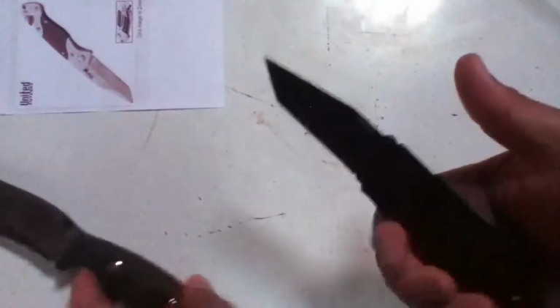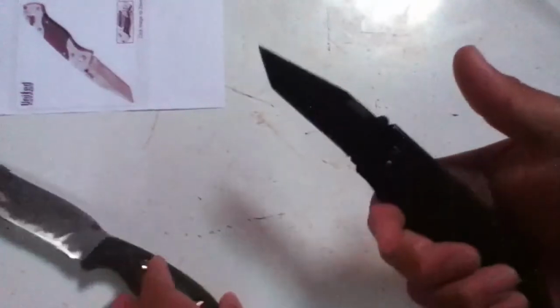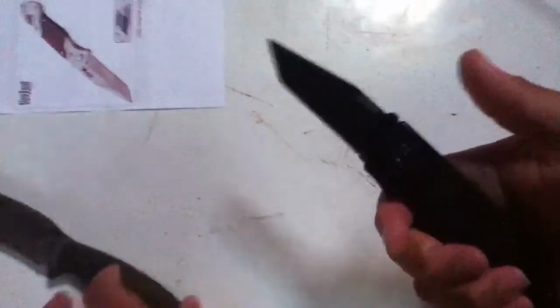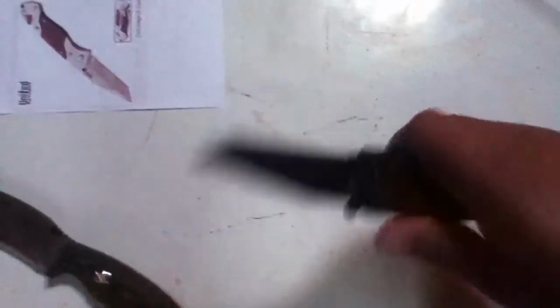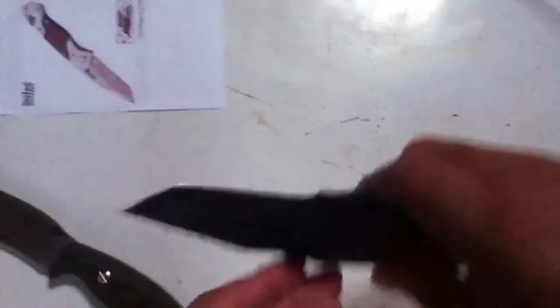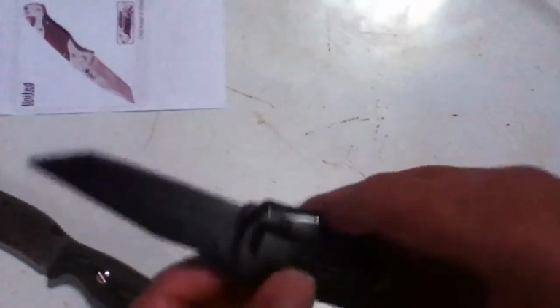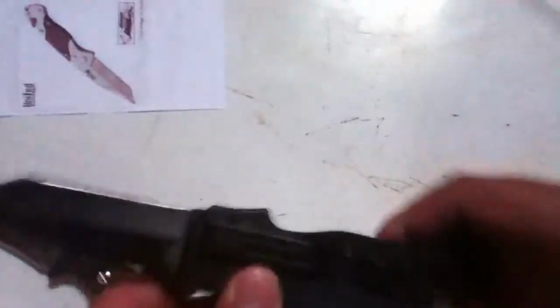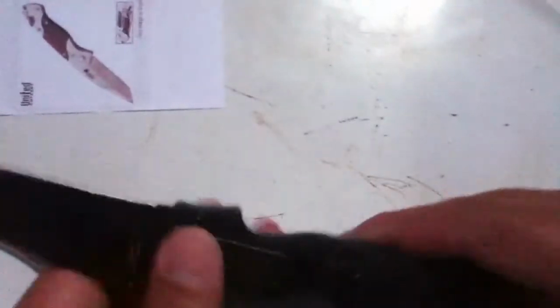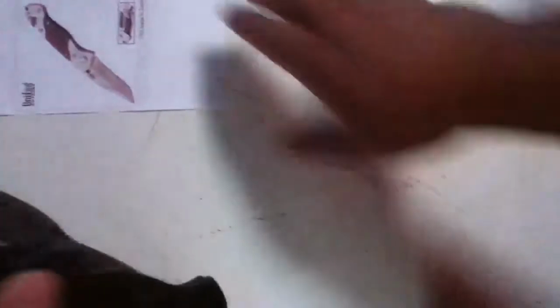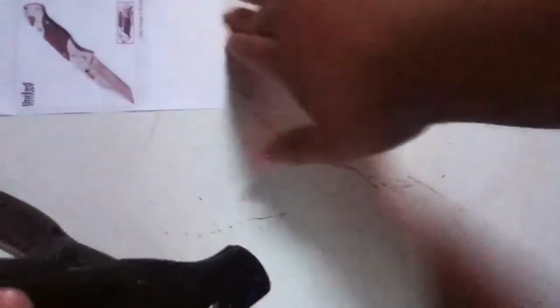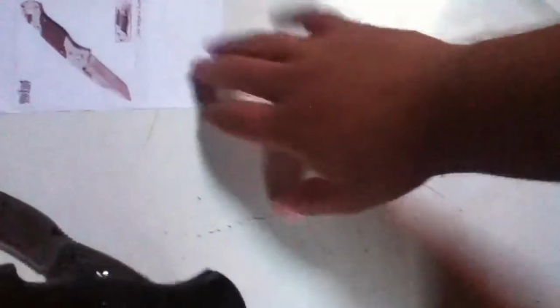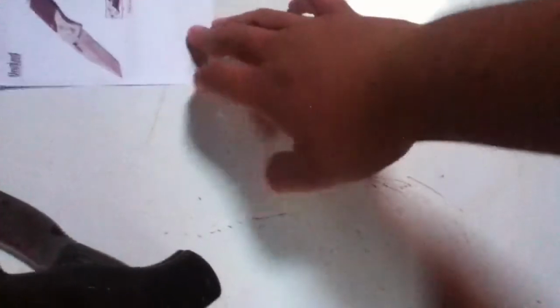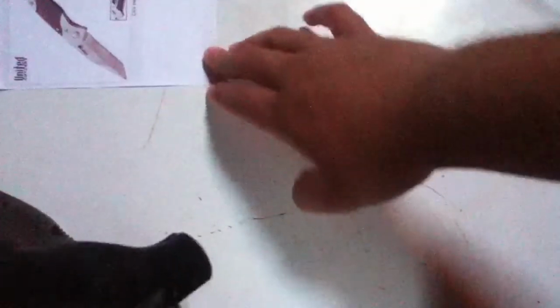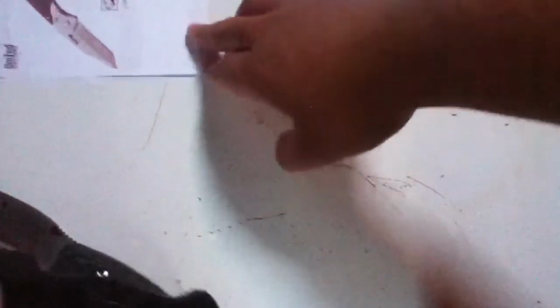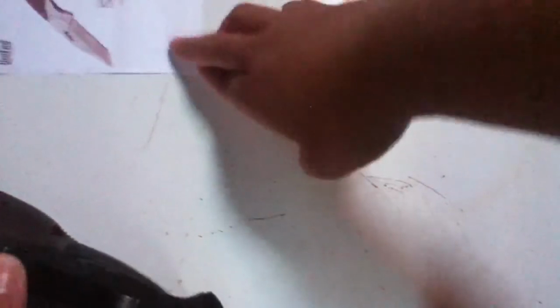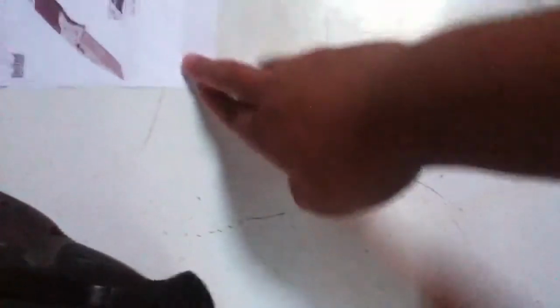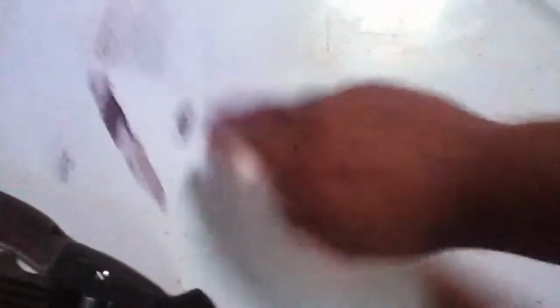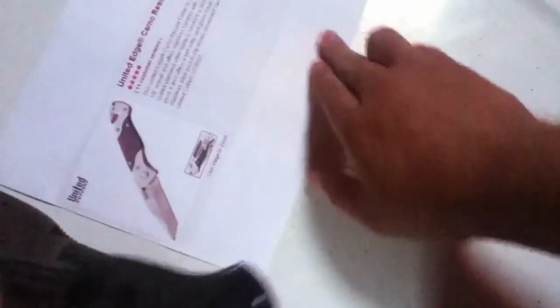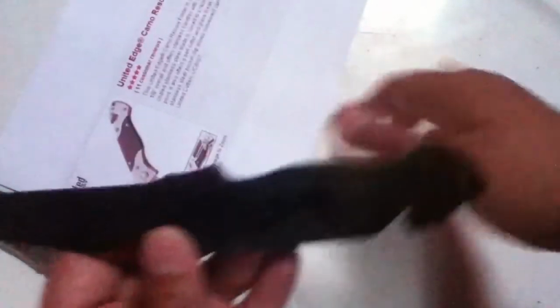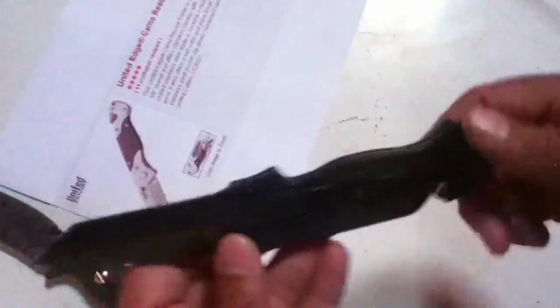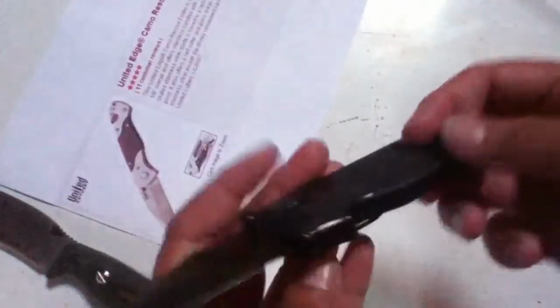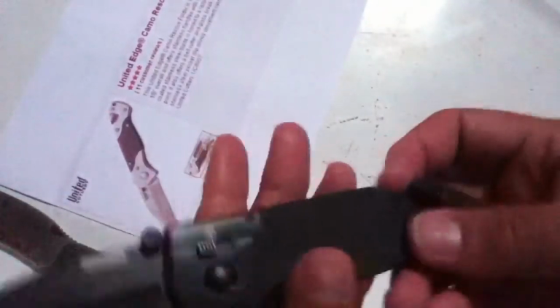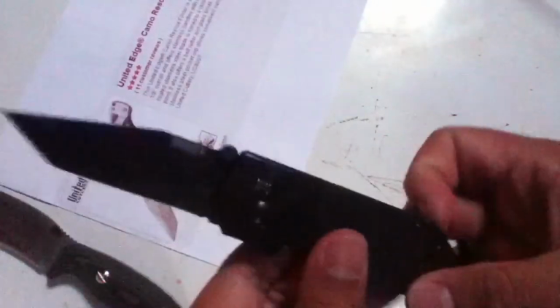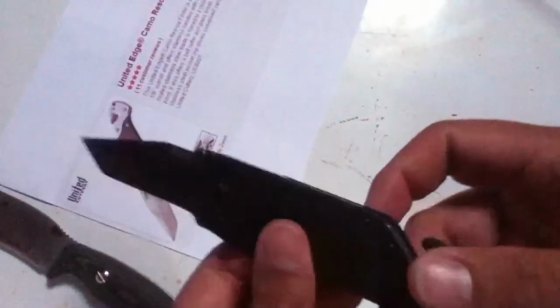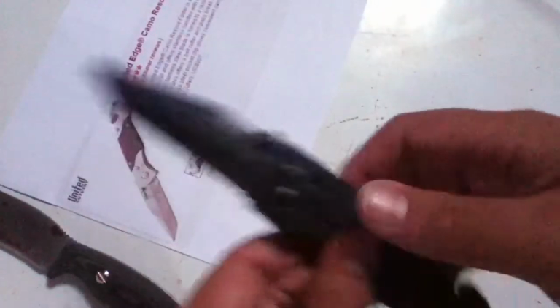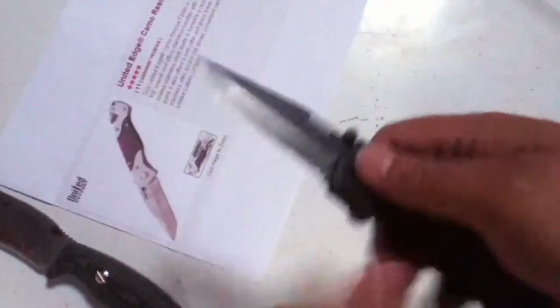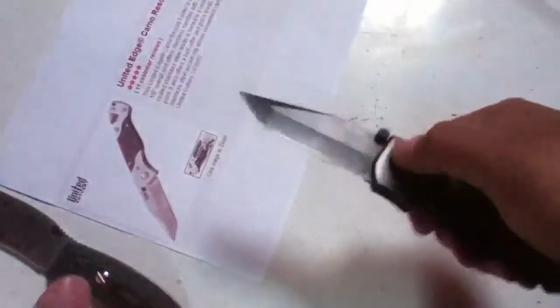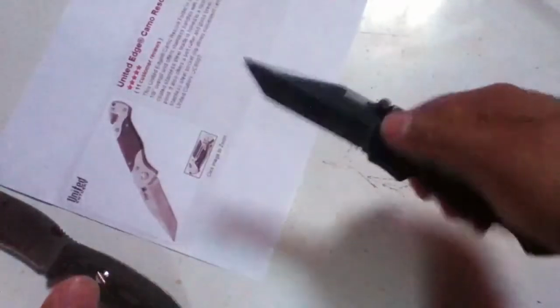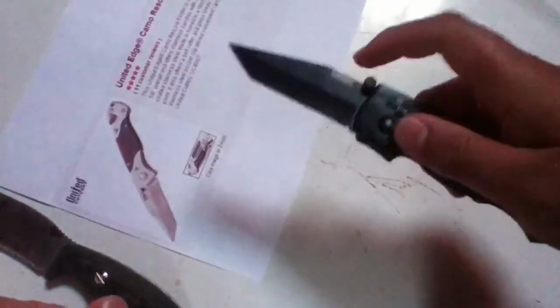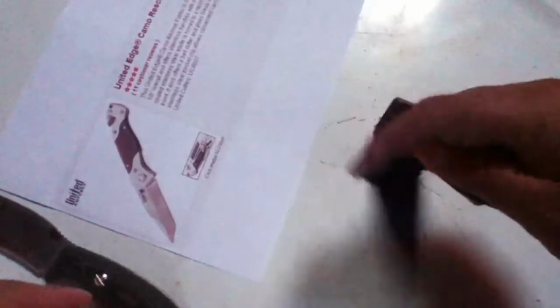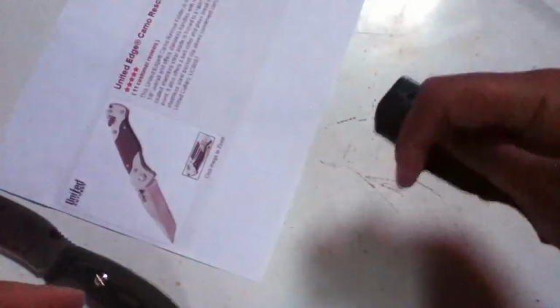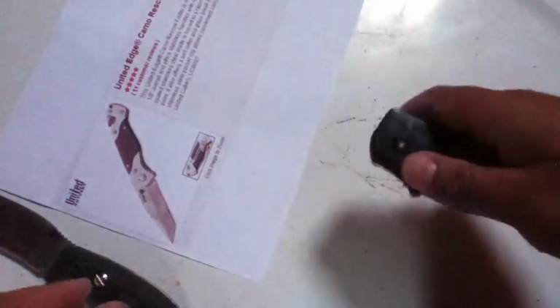That's pretty much it. It's a pretty cool knife — really a cool novelty knife. I'm going to keep it in my collection and never get rid of it. I still really like it. It's really interesting.